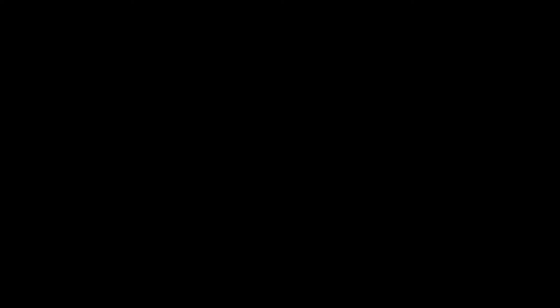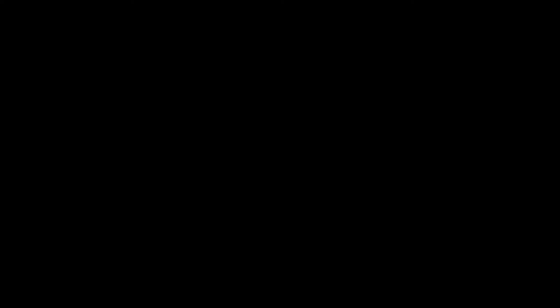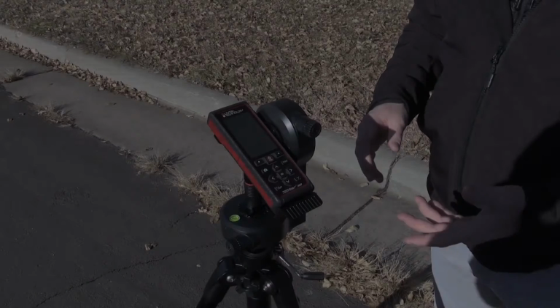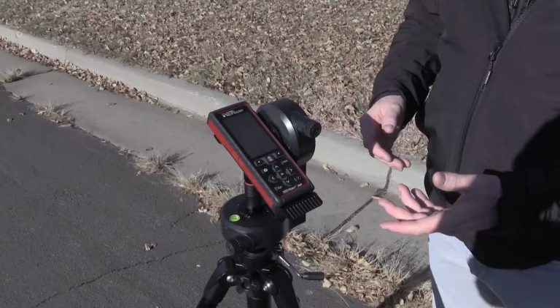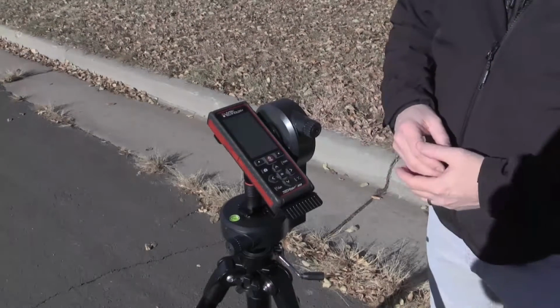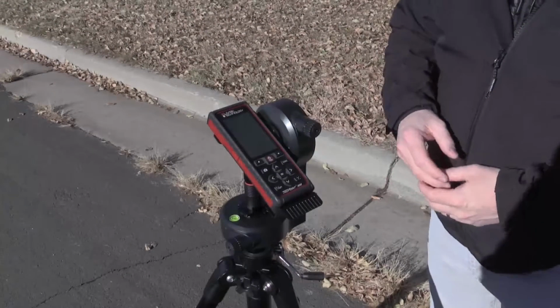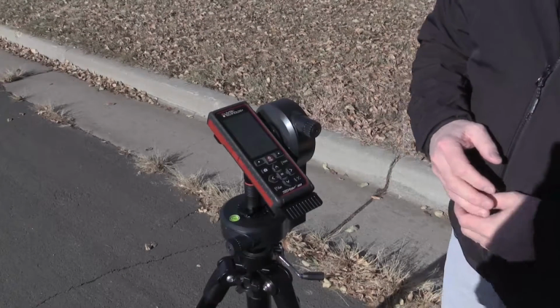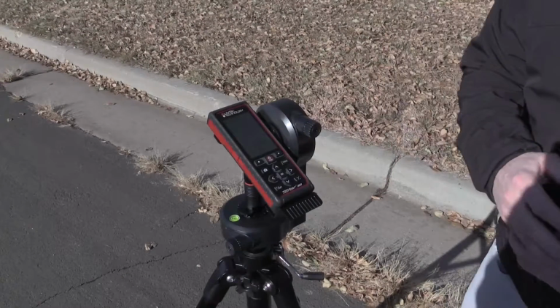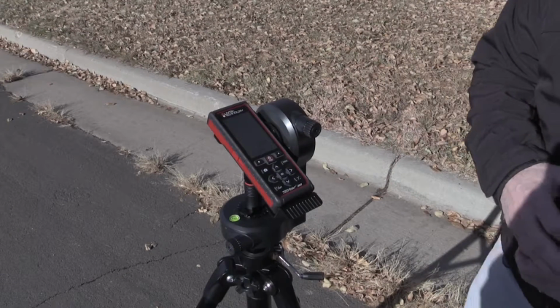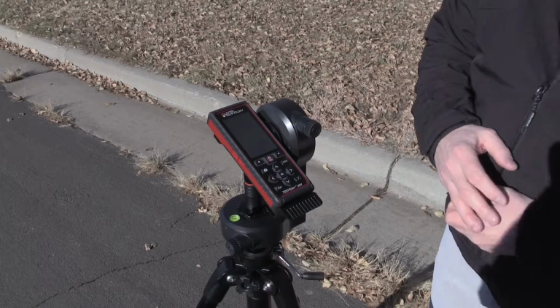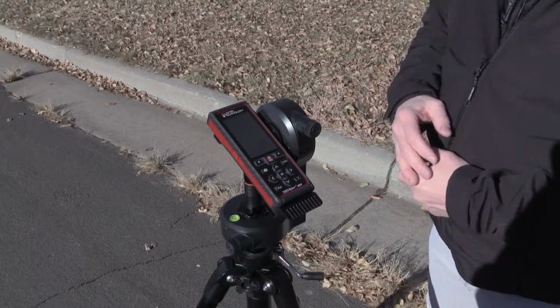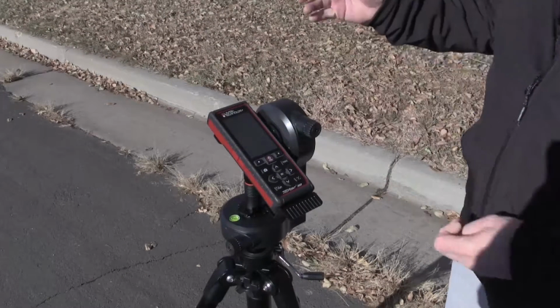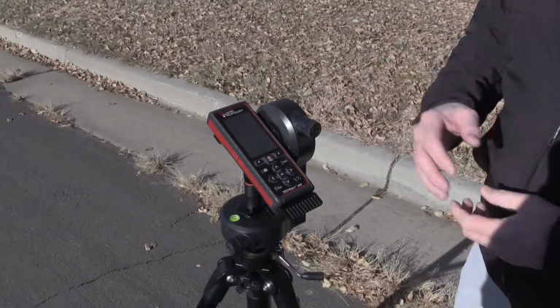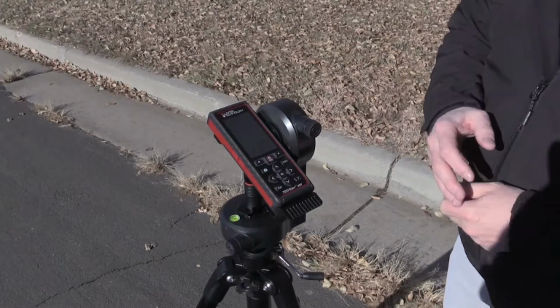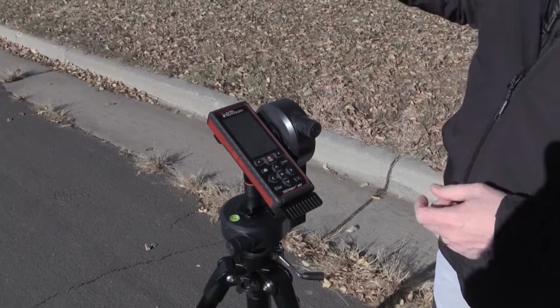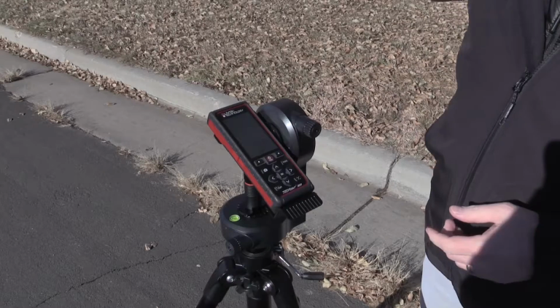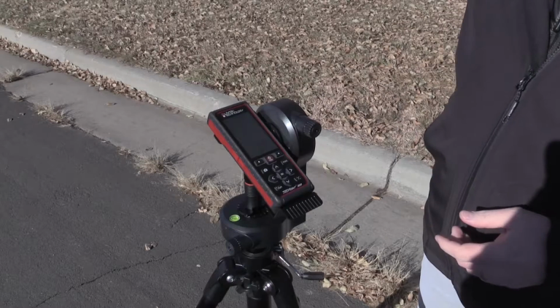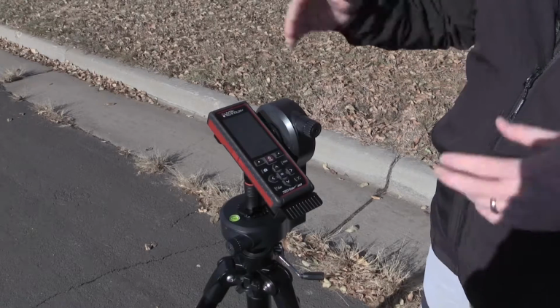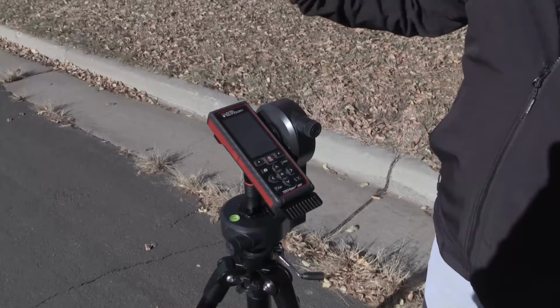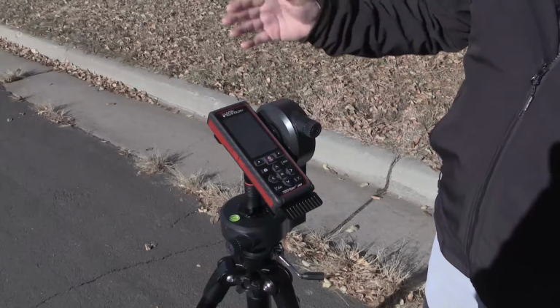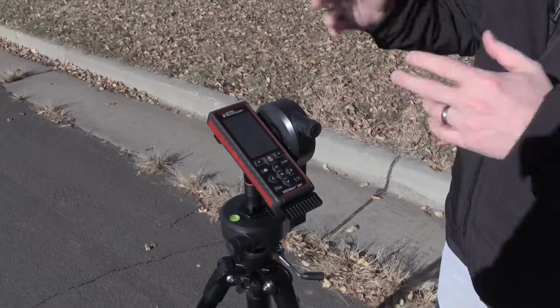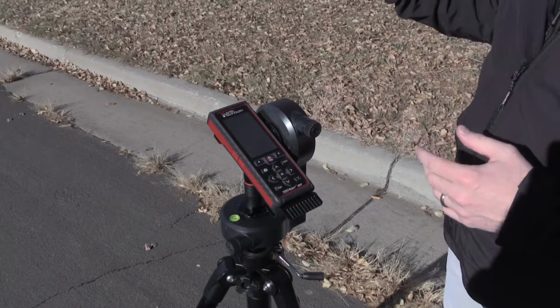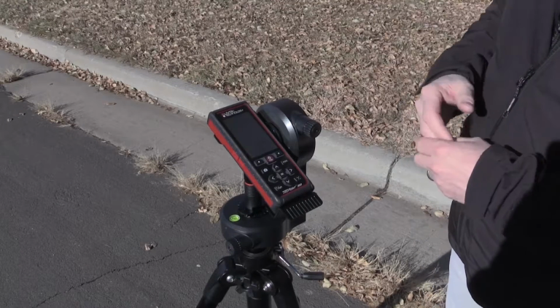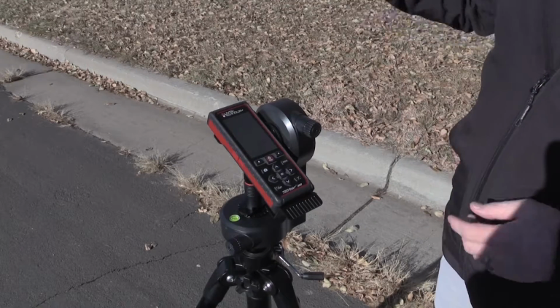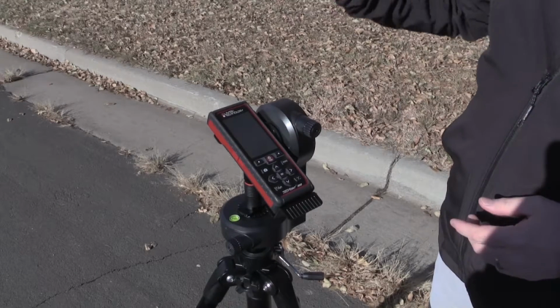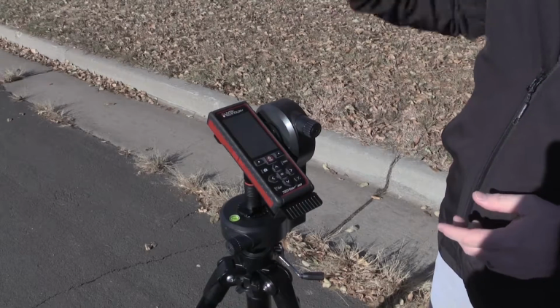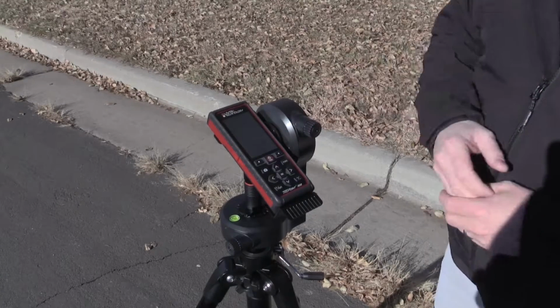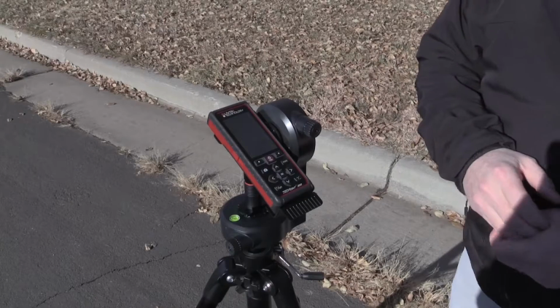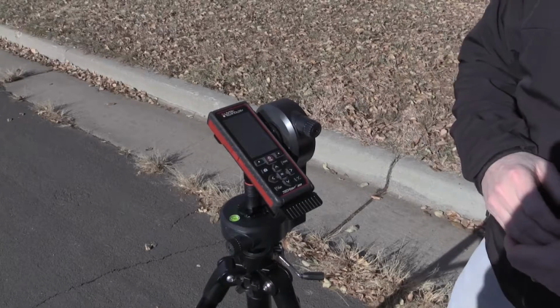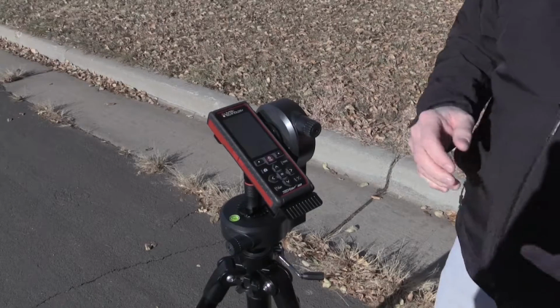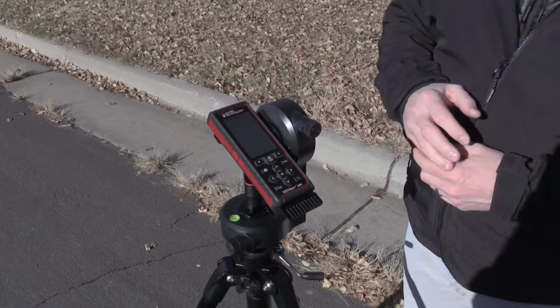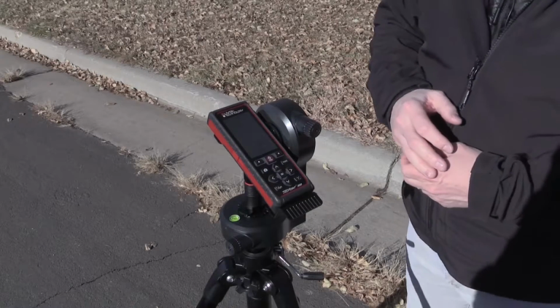The next routine I'm going to show on the TruePoint 300 is the missing line routine. We use this routine to also measure height measurements or spans, but this routine I'm going to show you is another way of taking a height measurement using a two-point missing line routine.